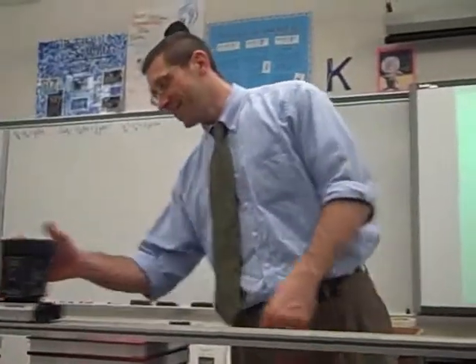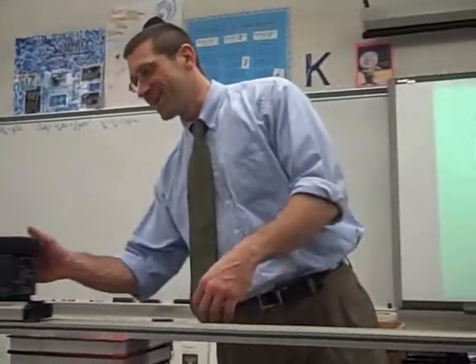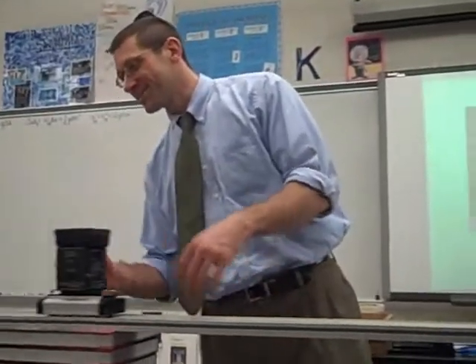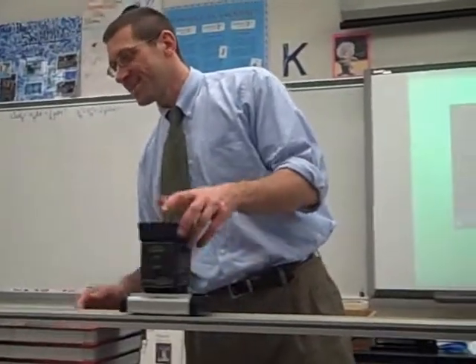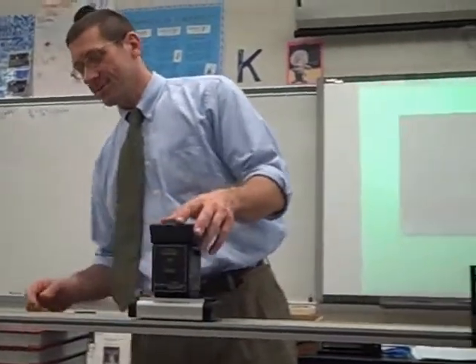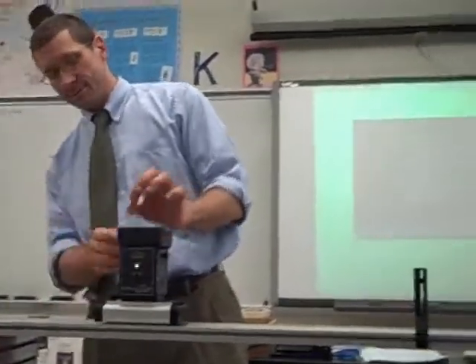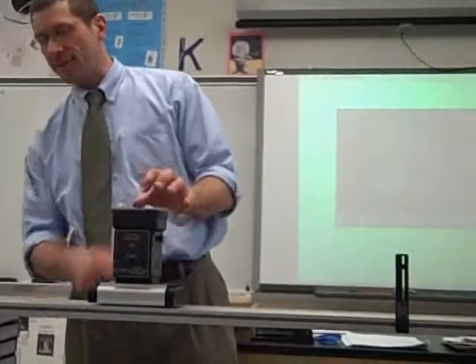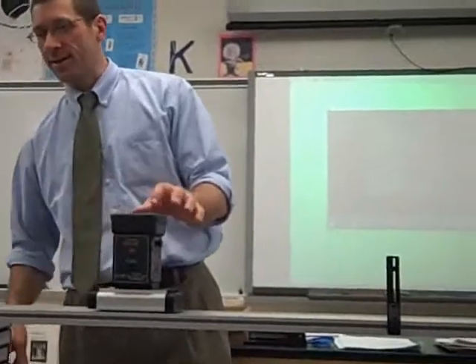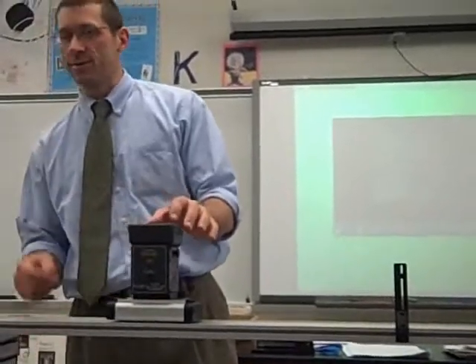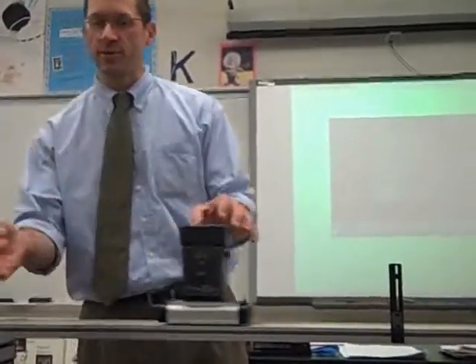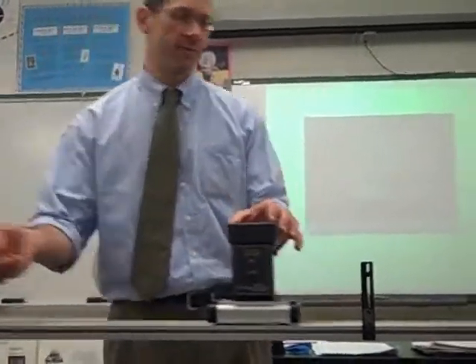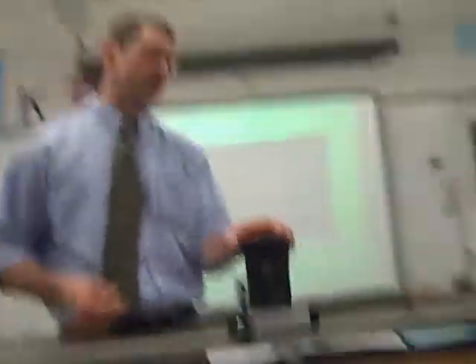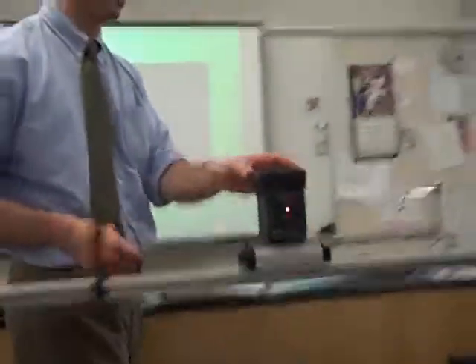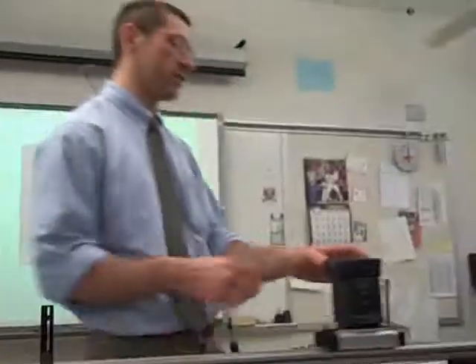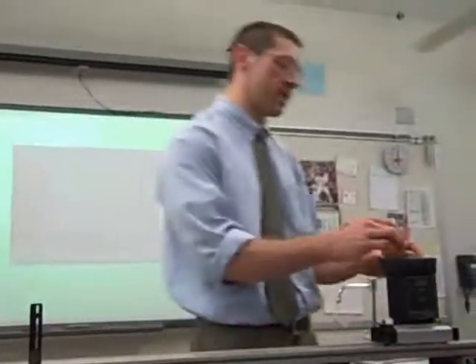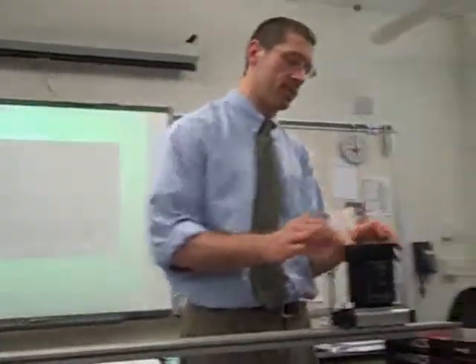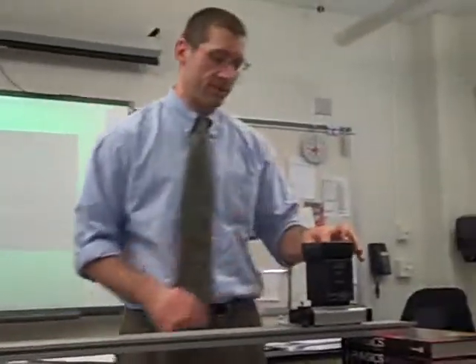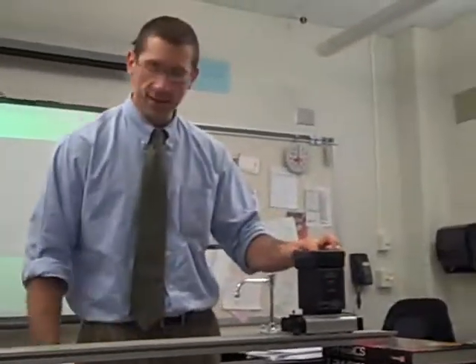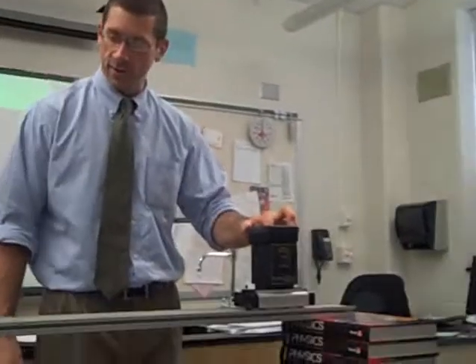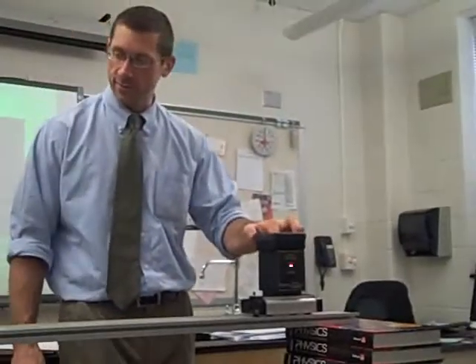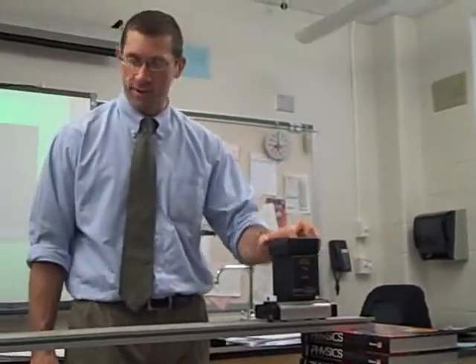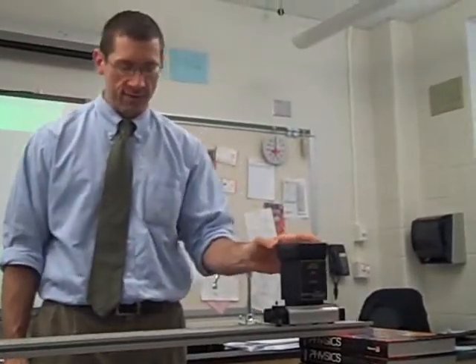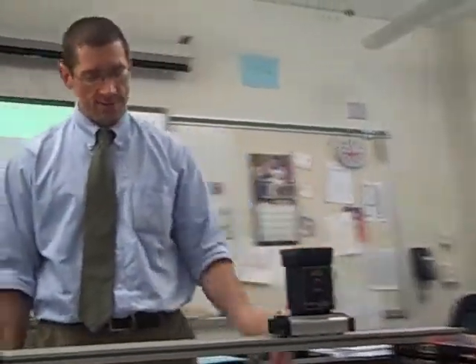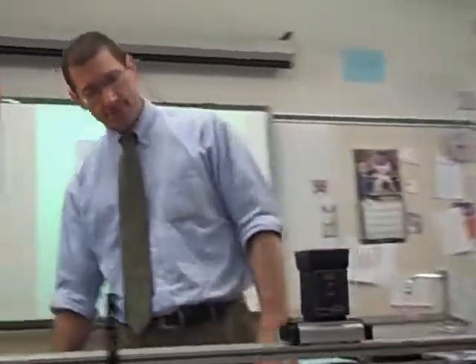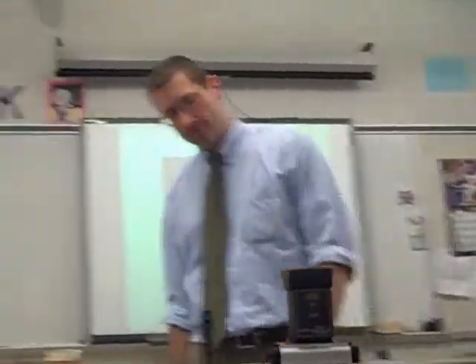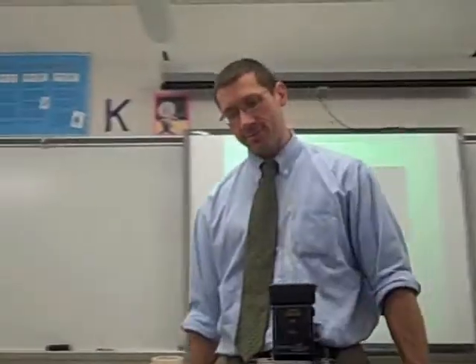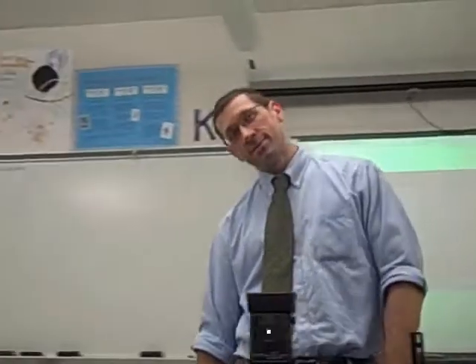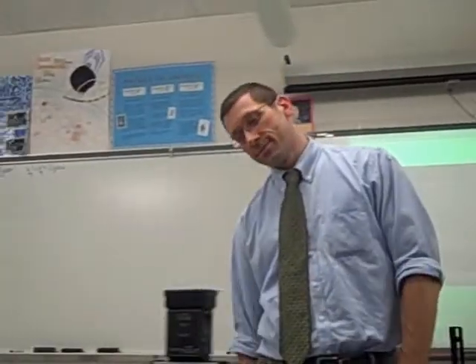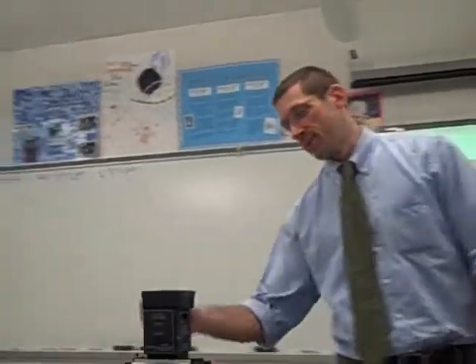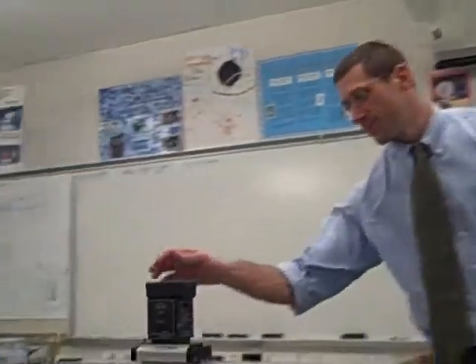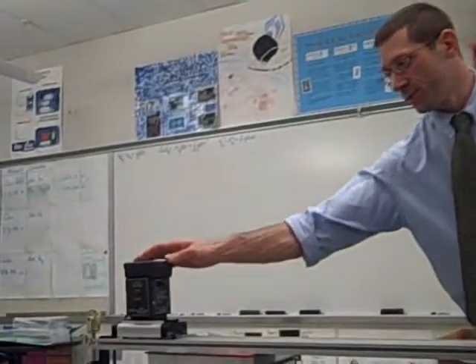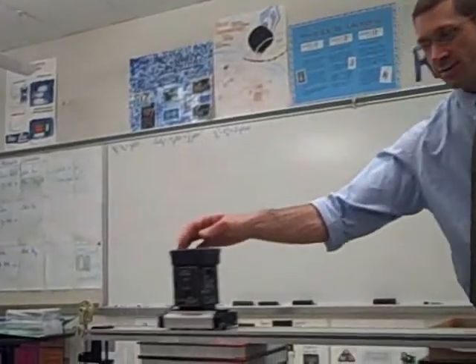Sometimes I have to line it up so it shoots up straight — if it's not shooting straight it won't work. We'll try it once and maybe I'll have to calibrate it; it was working earlier. There we go. Now I'll do it faster.